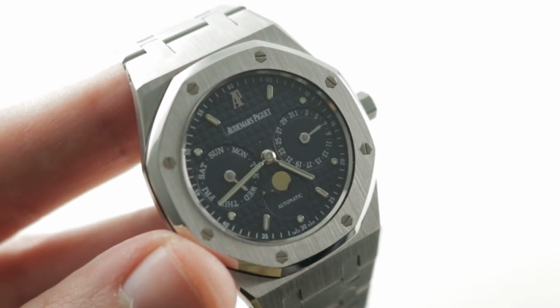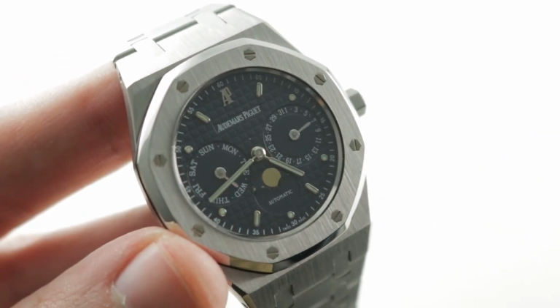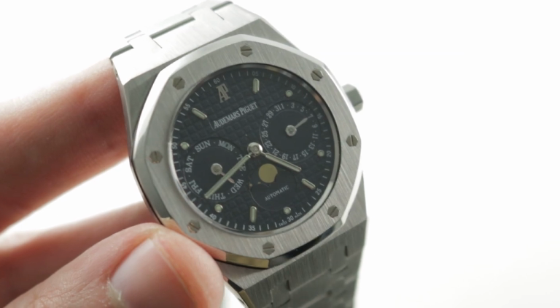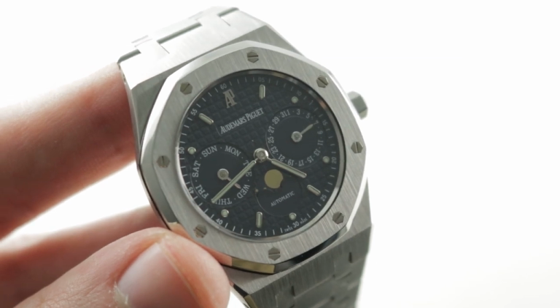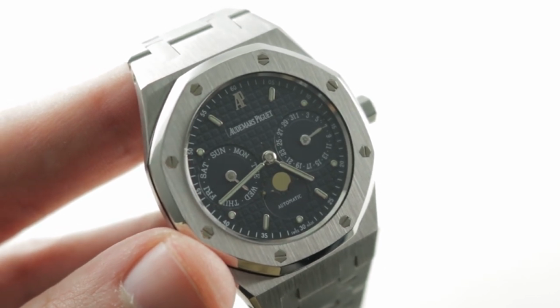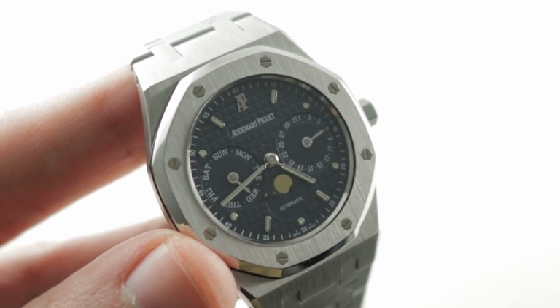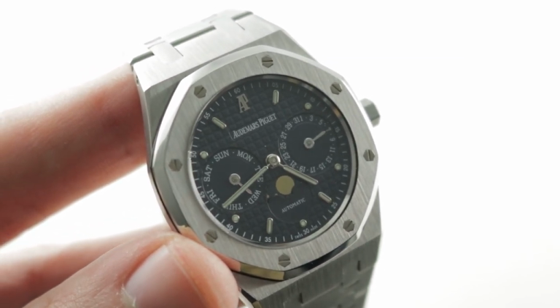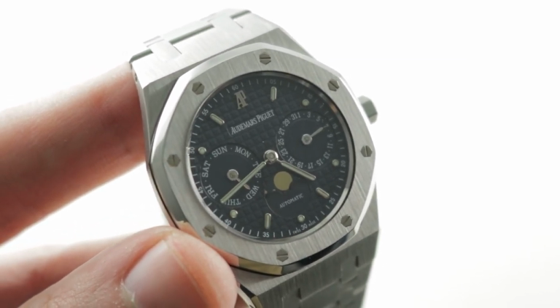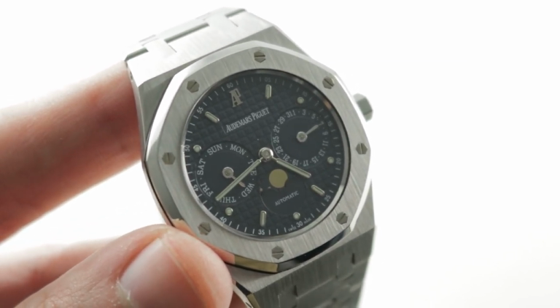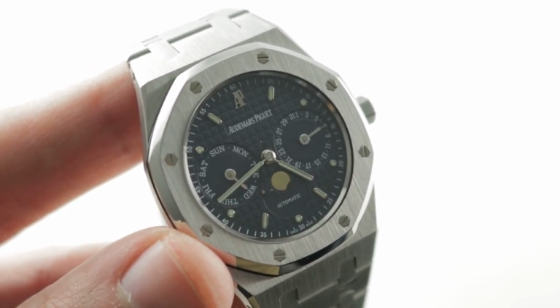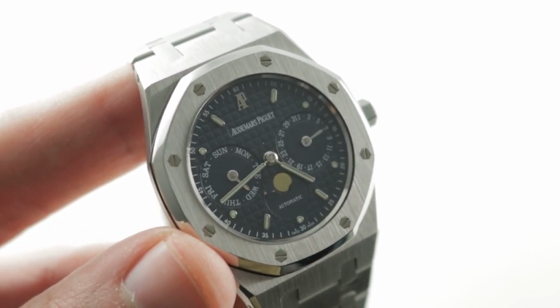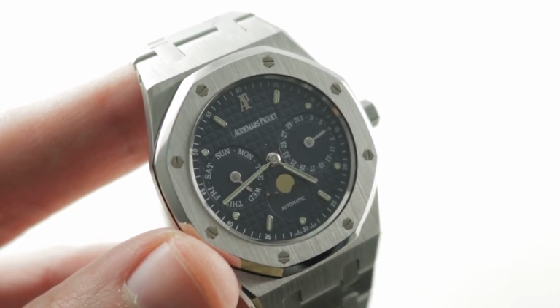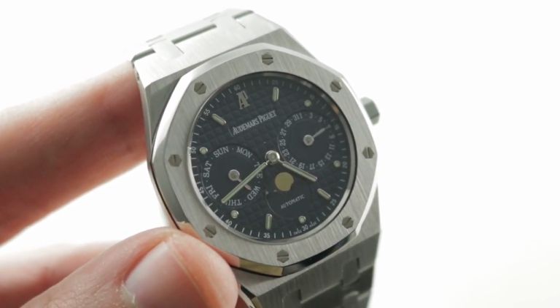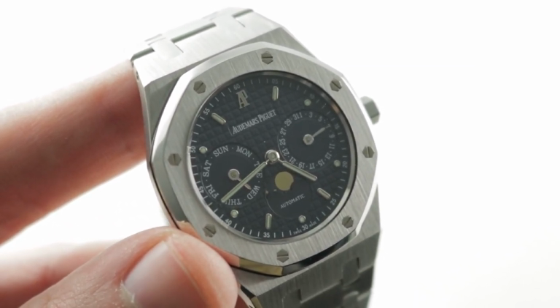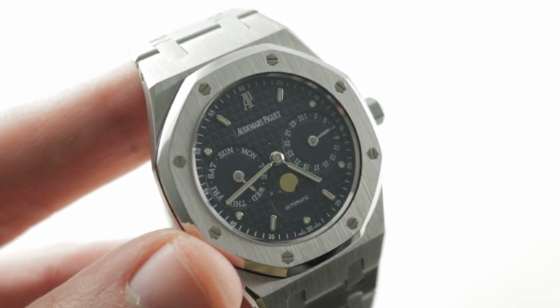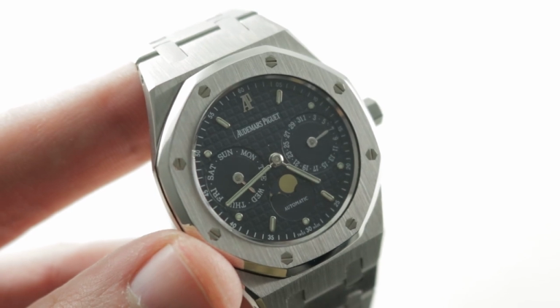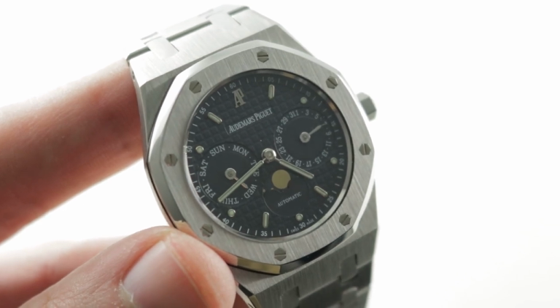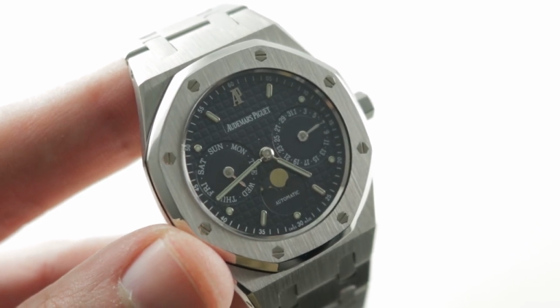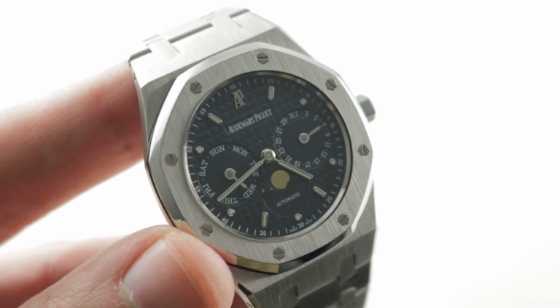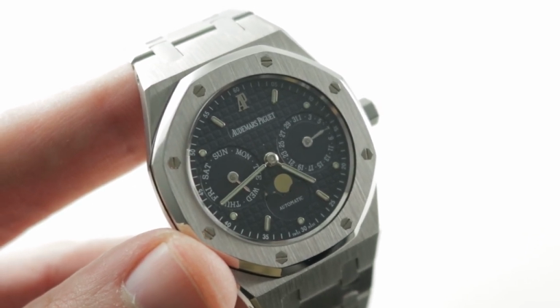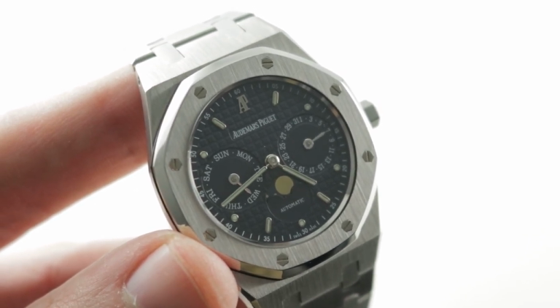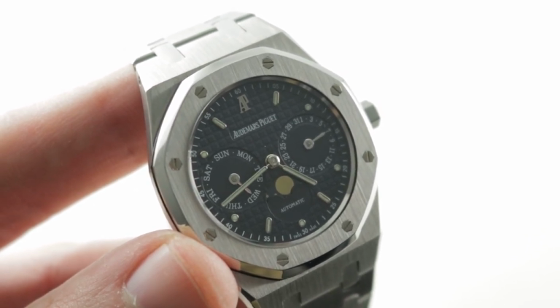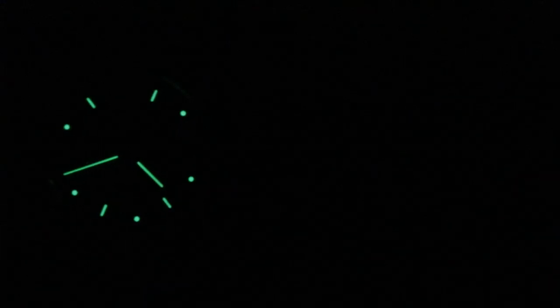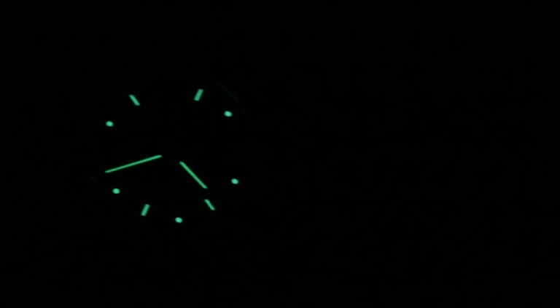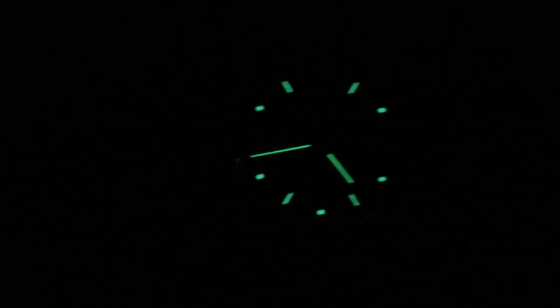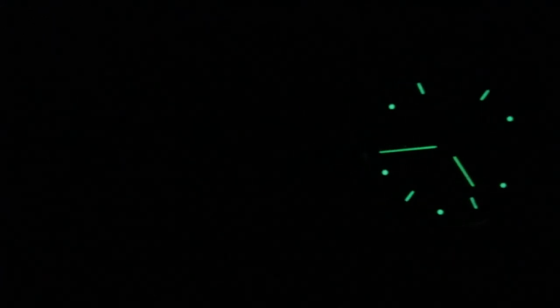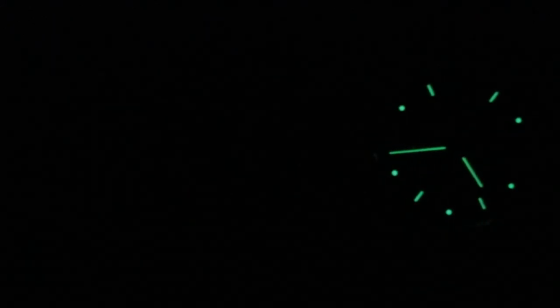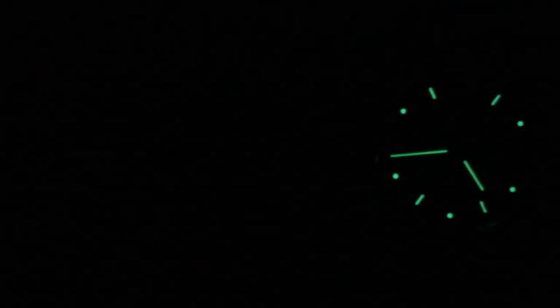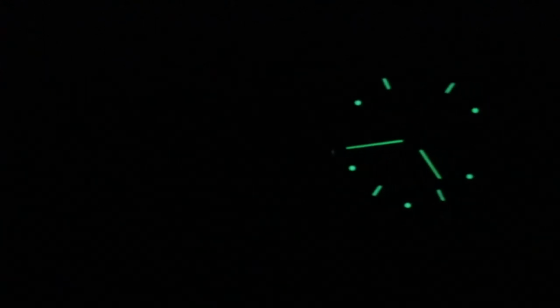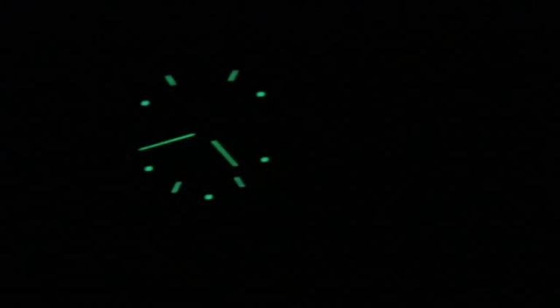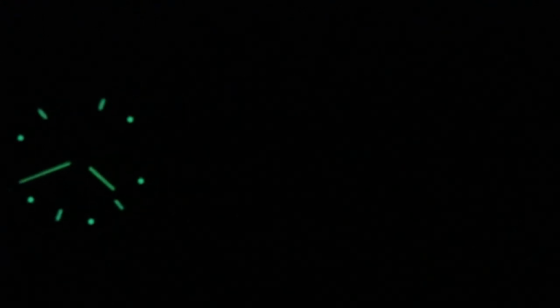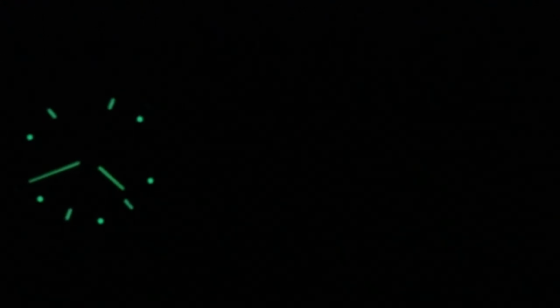This is the brass ring as collectible watches go — an iconic watch from a Holy Trinity brand in real steel. See it and make it yours on thewatchbox.com. Audemars Piguet Royal Oak Day-Date Moon Phase.